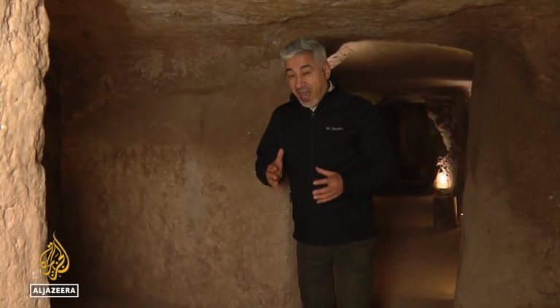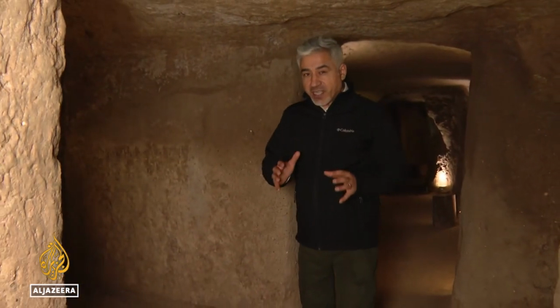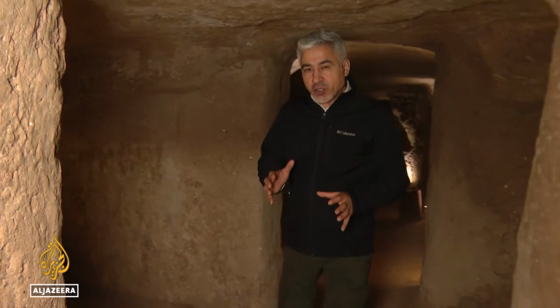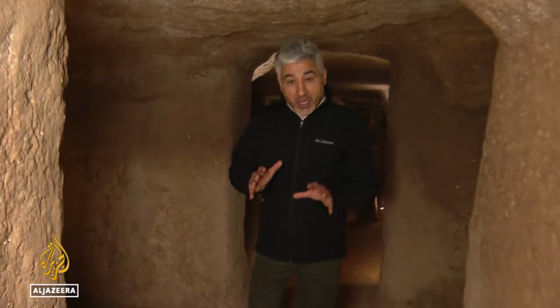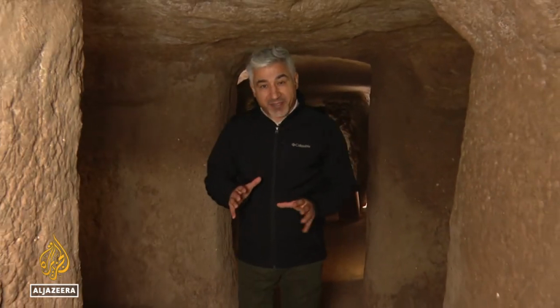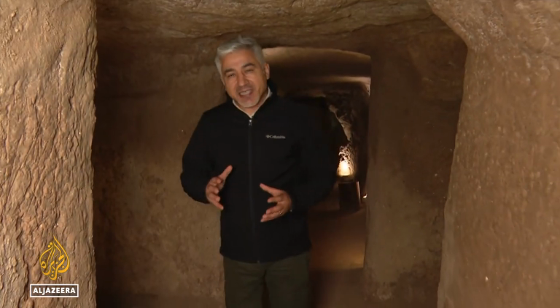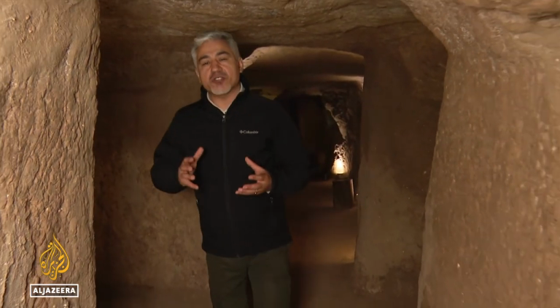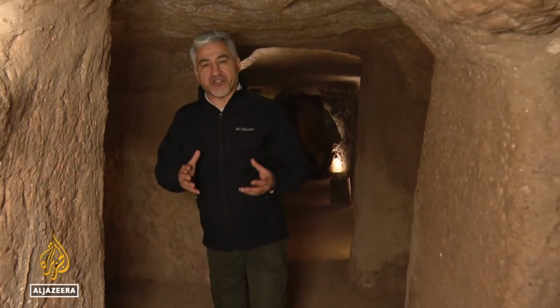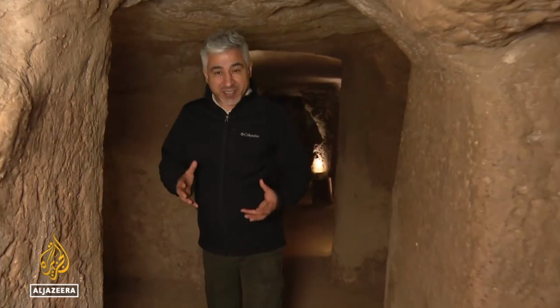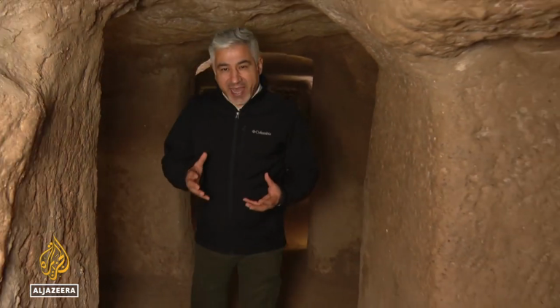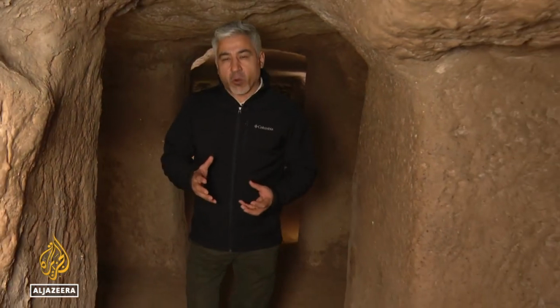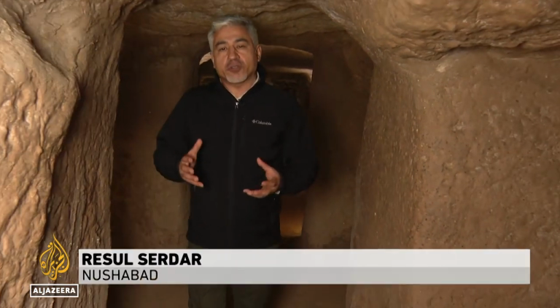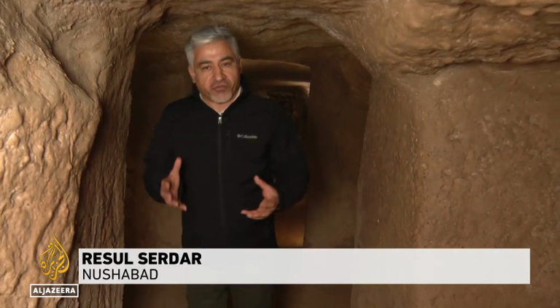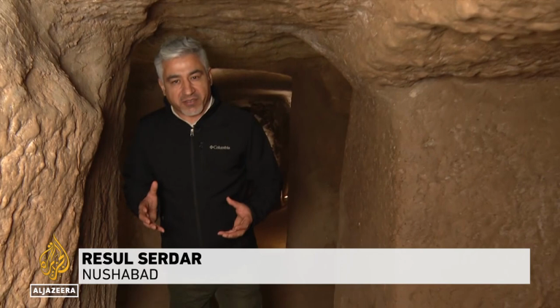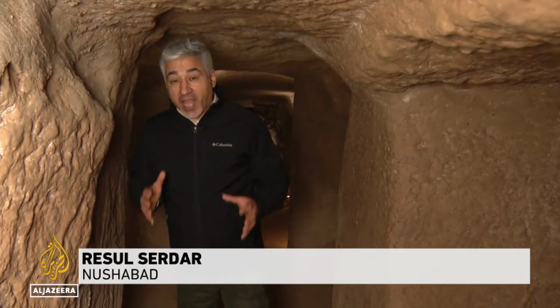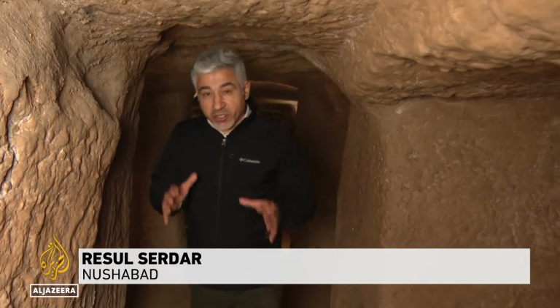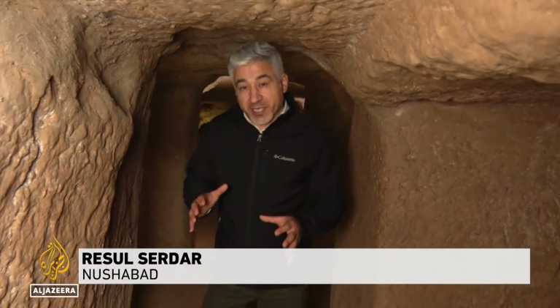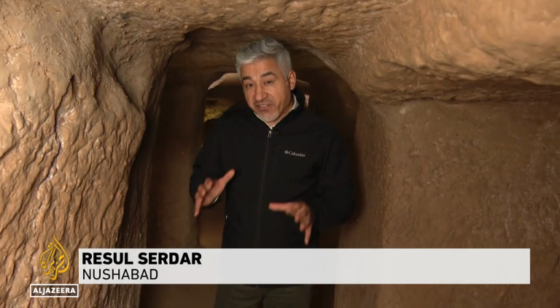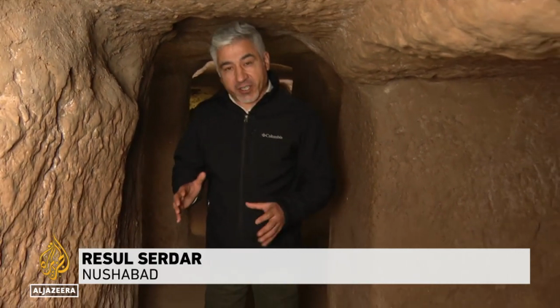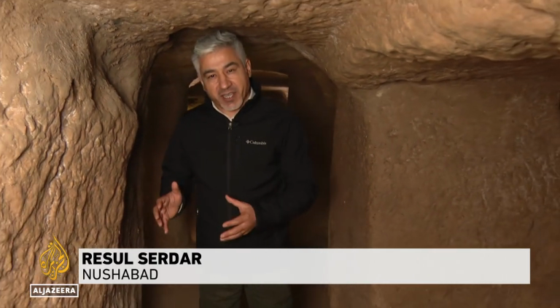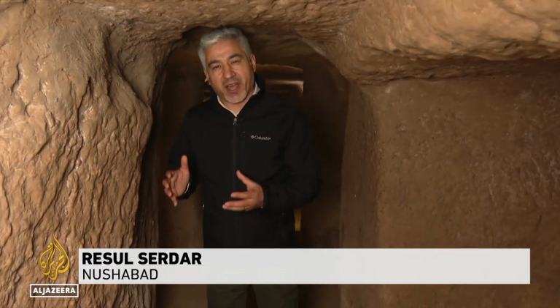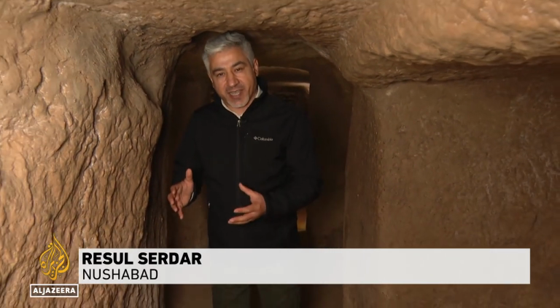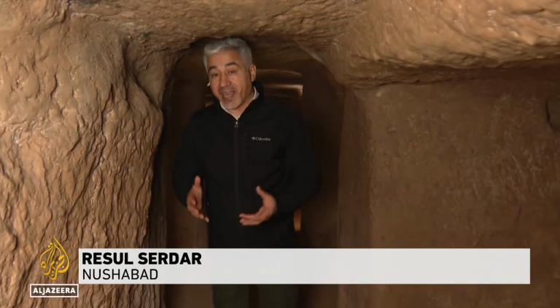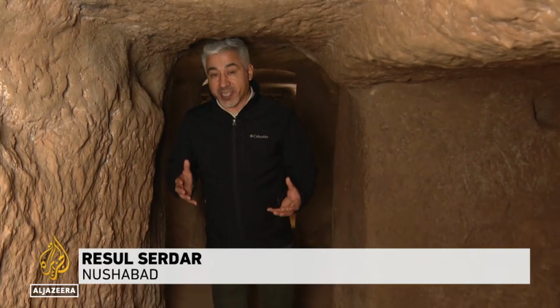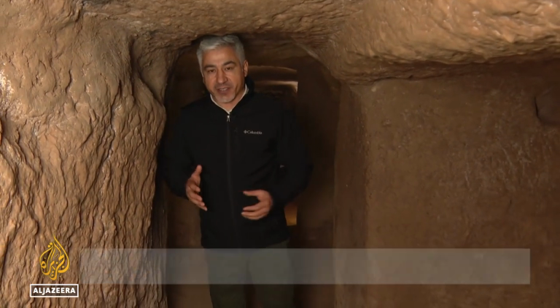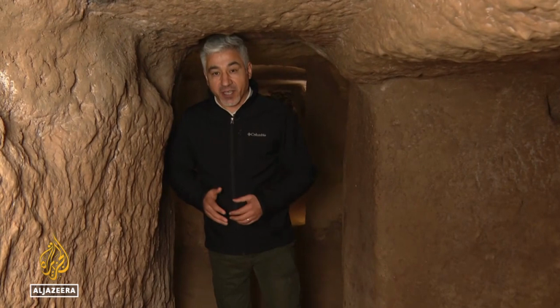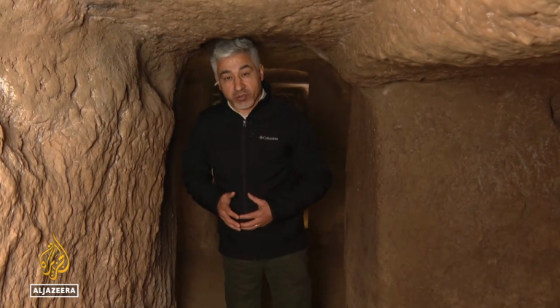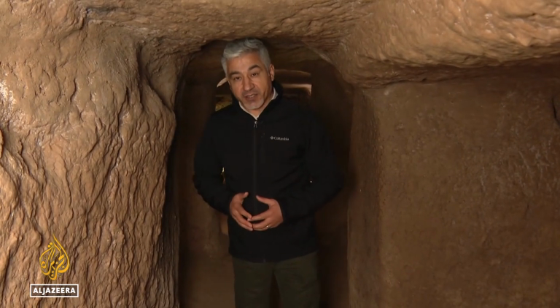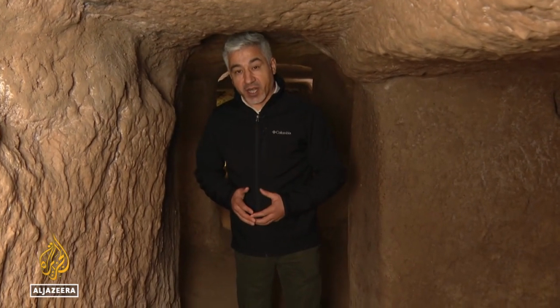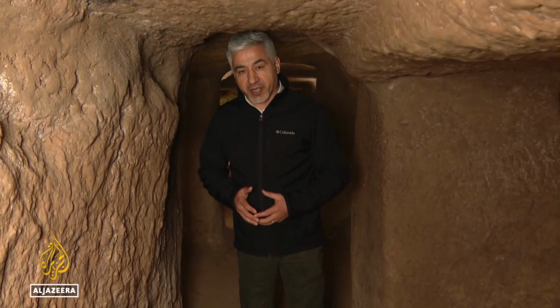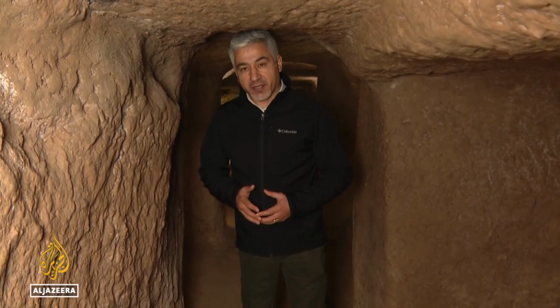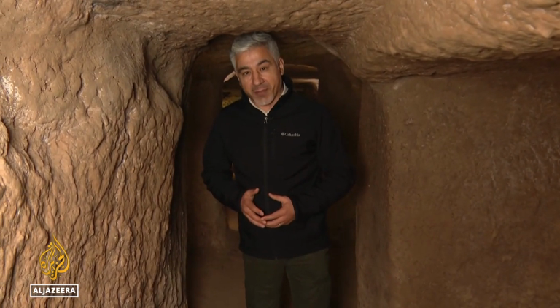The underground city of Nushabad tells a story of resistance and a will to survive. Thousands of tourists every year come here to understand and experience it. Rasul Serdar, Al Jazeera, Nushabad.